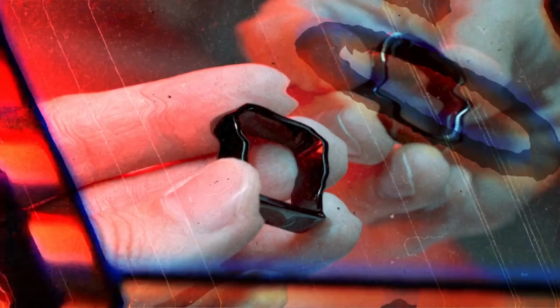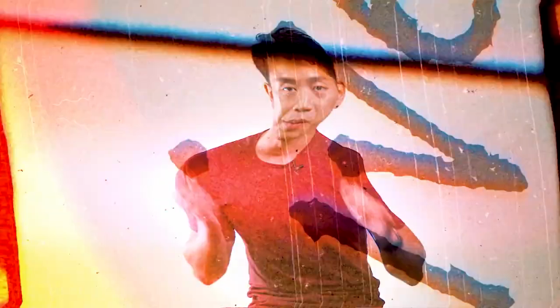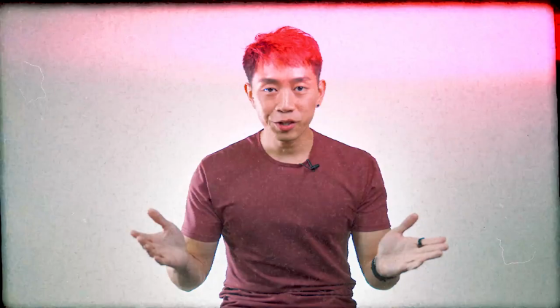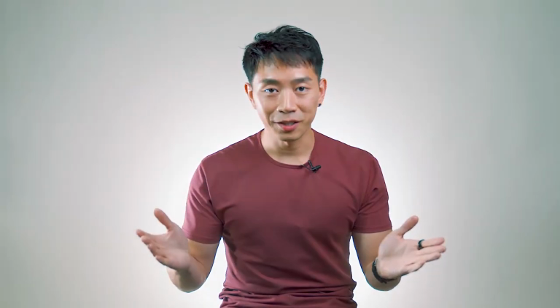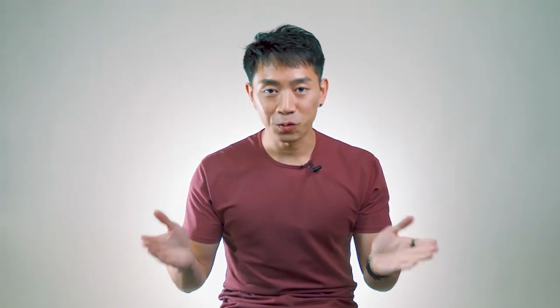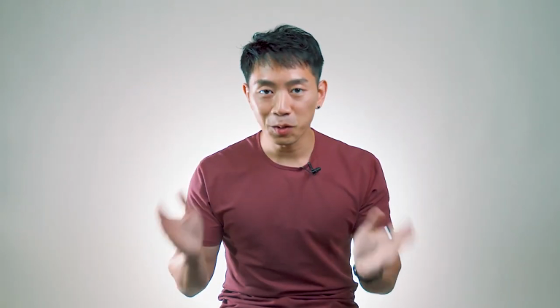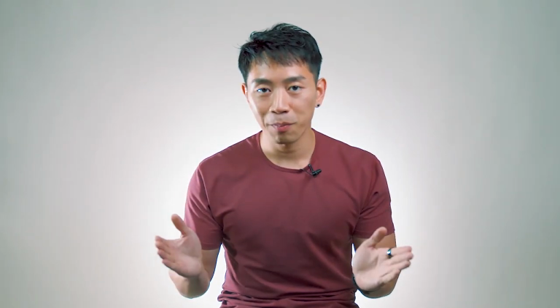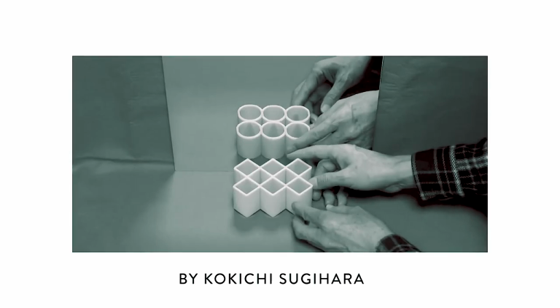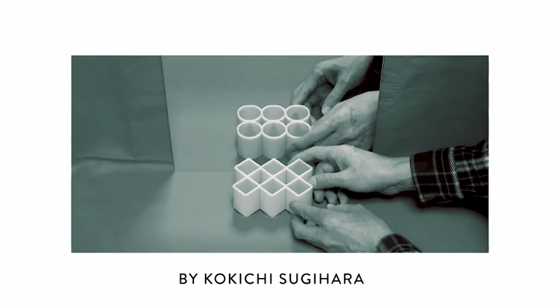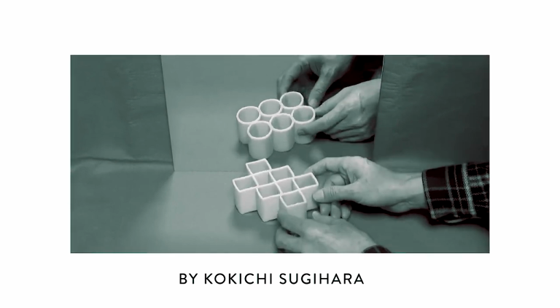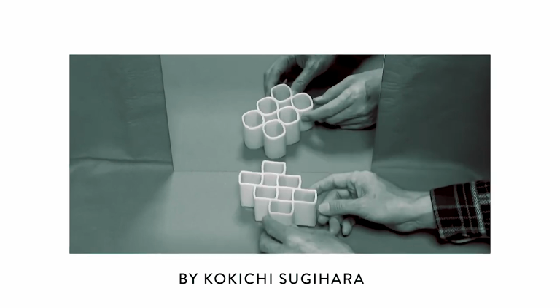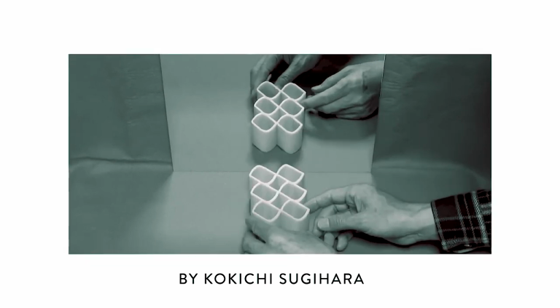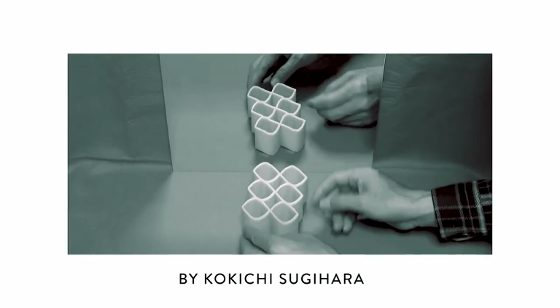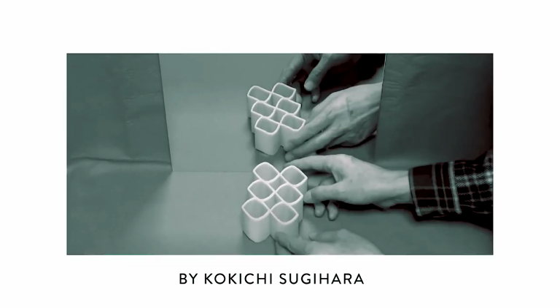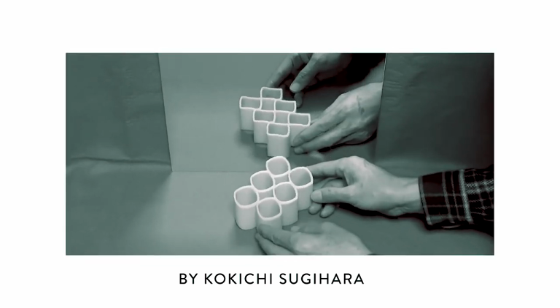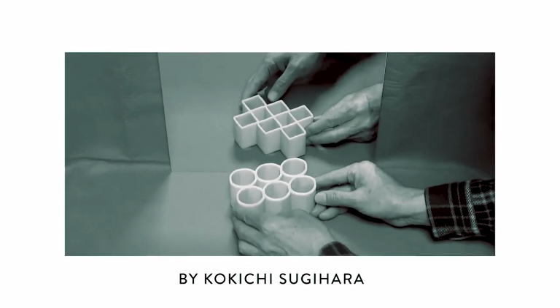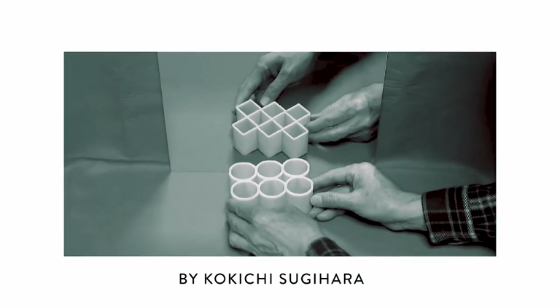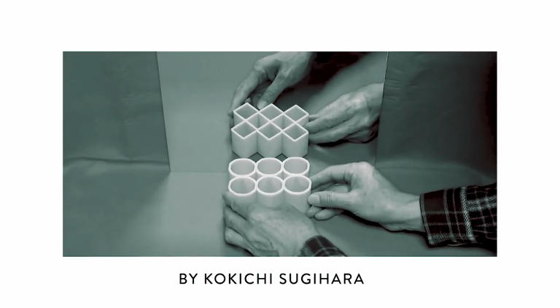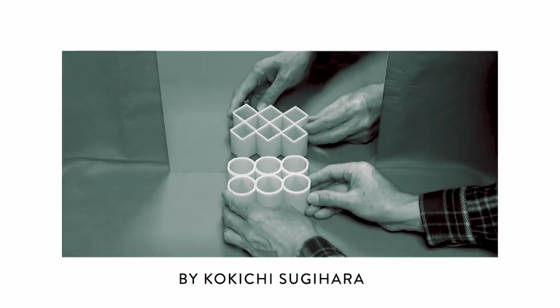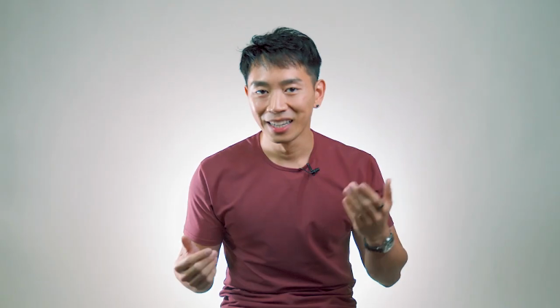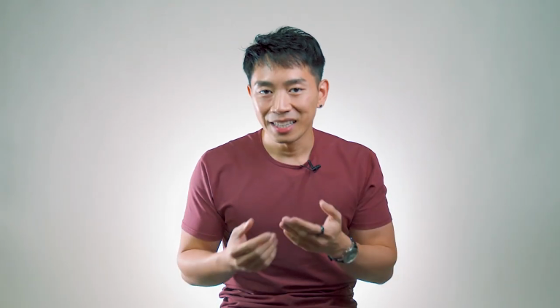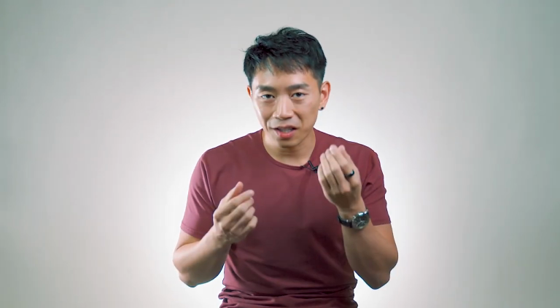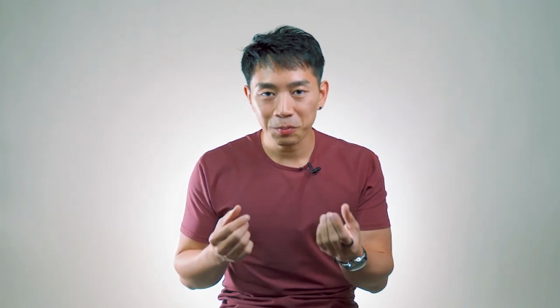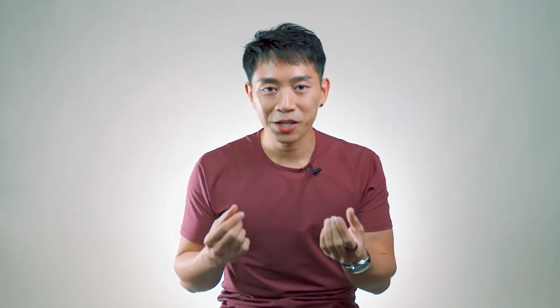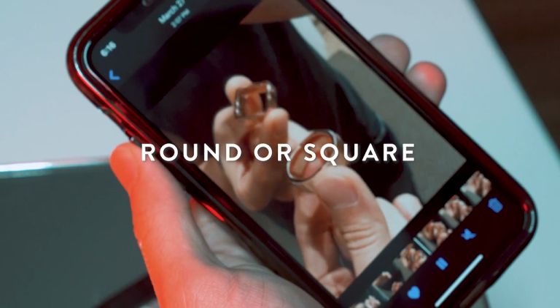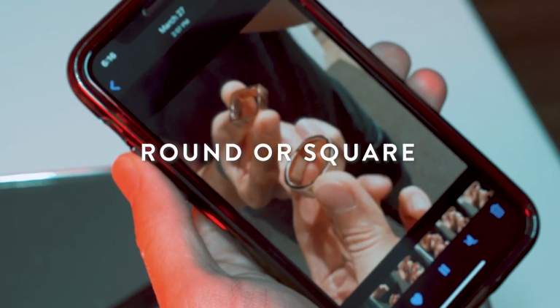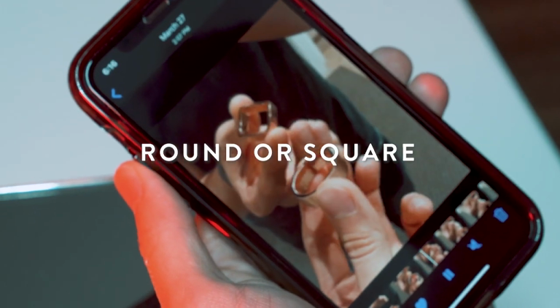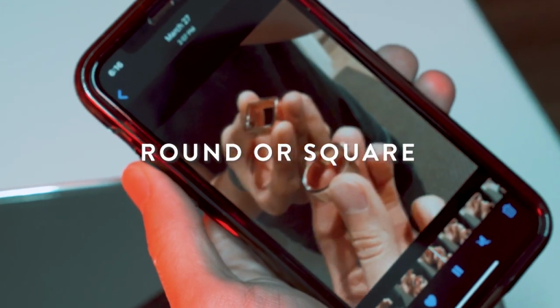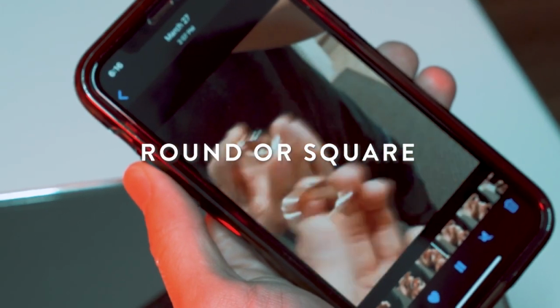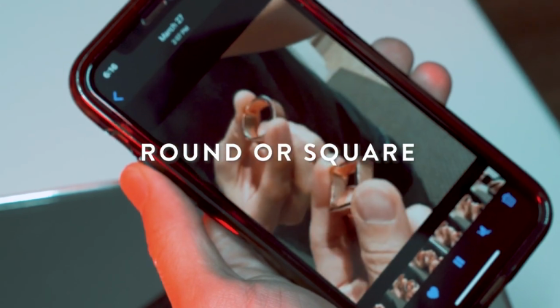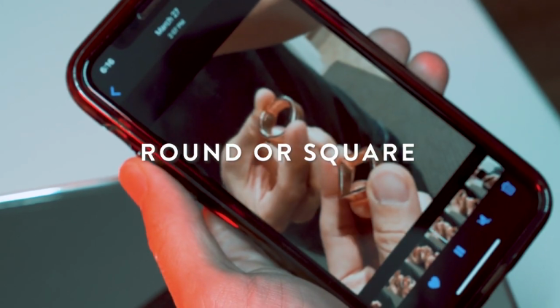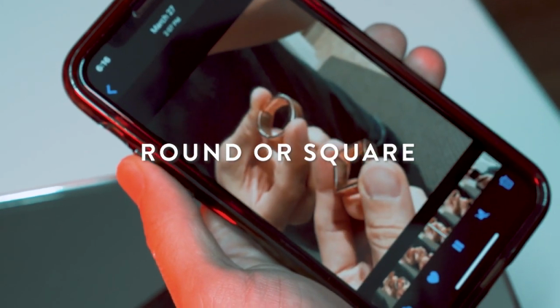The Ambiguous Cylinder is one of the most popular optical illusions ever created. Everyone, including myself, scratched their head thinking, is the object actually round or square — how is that even possible?